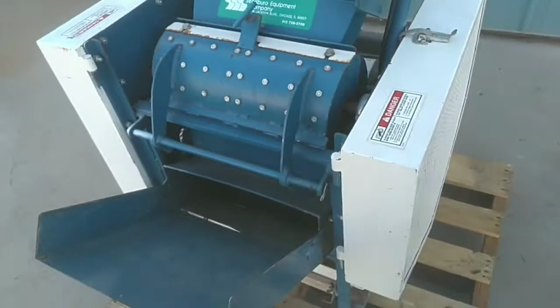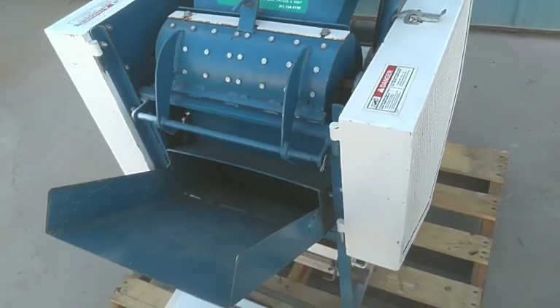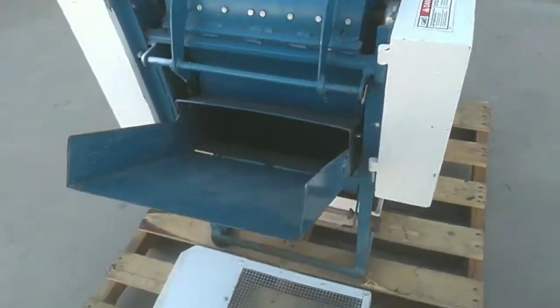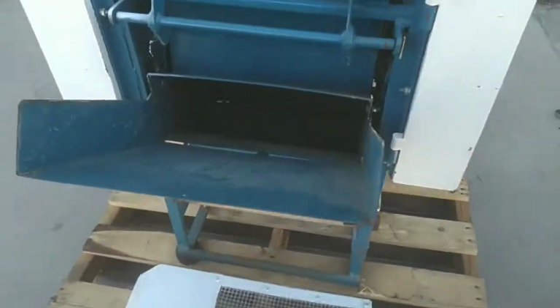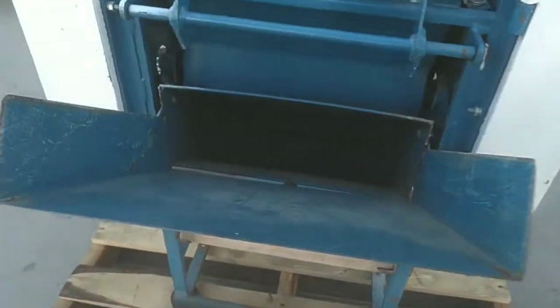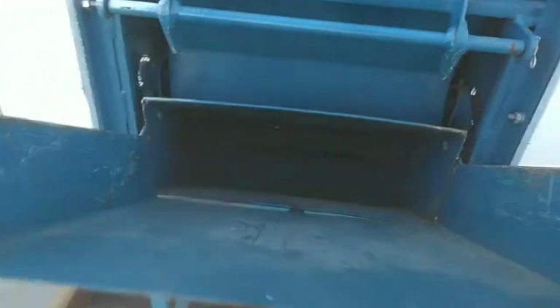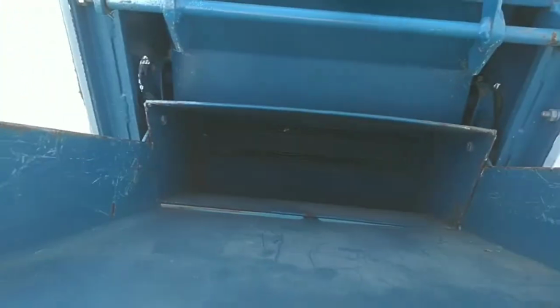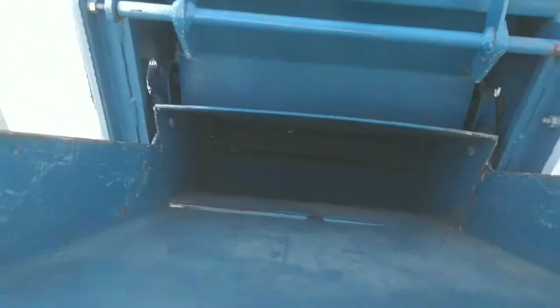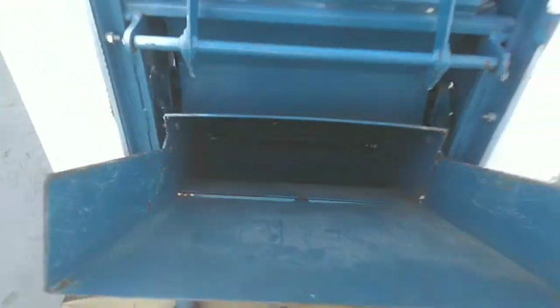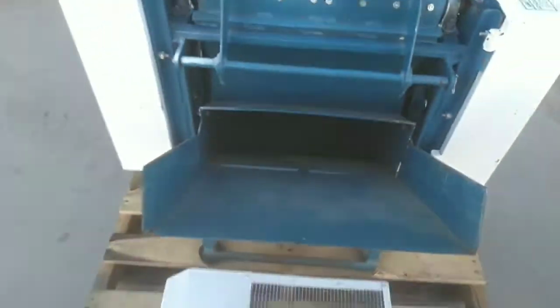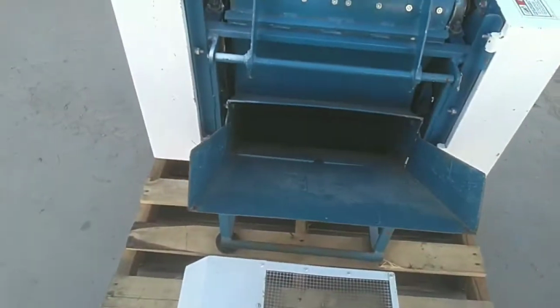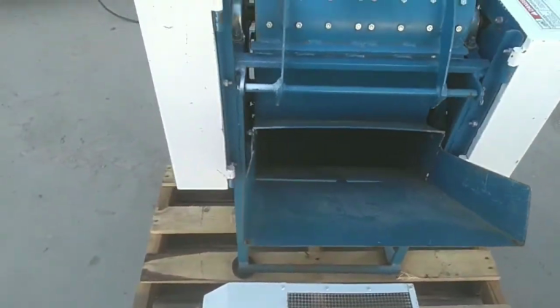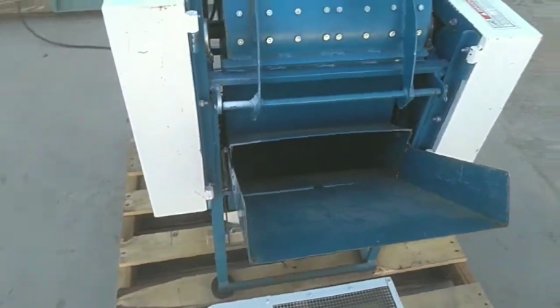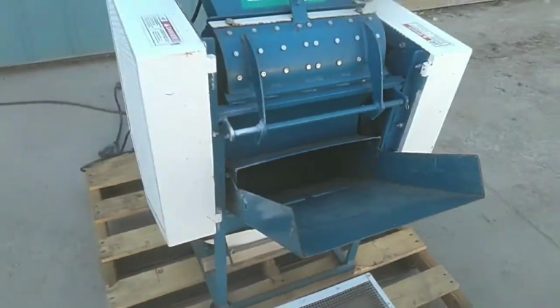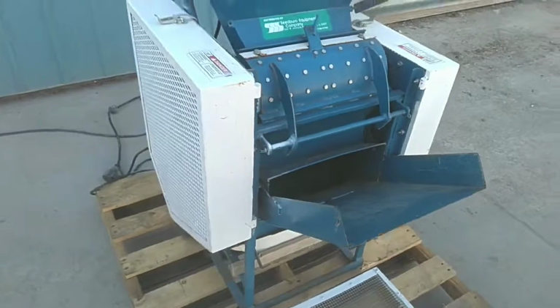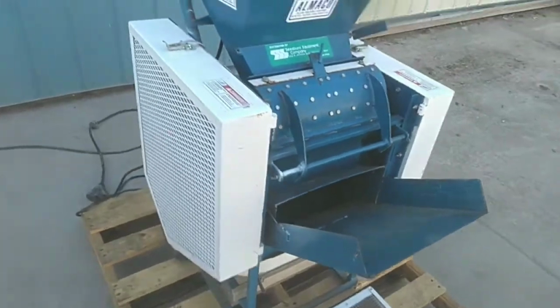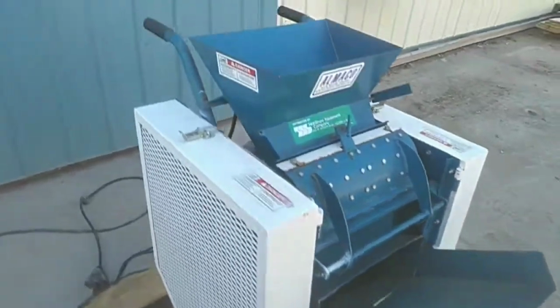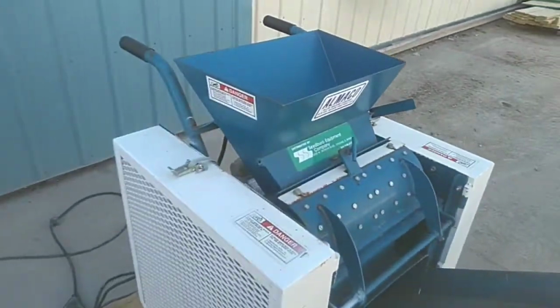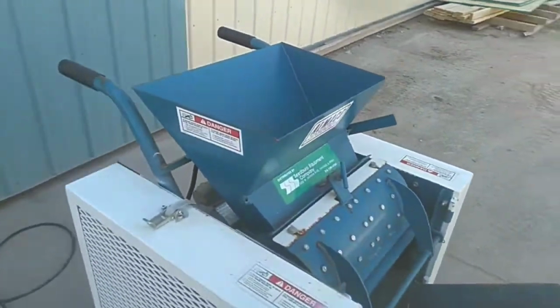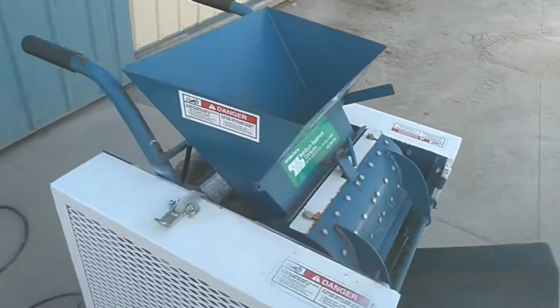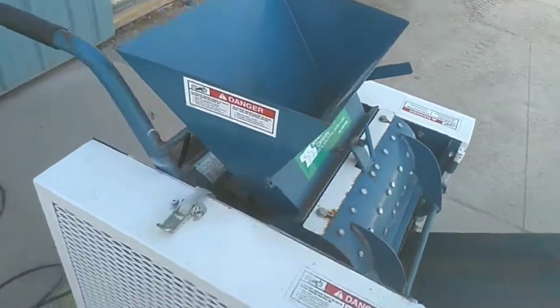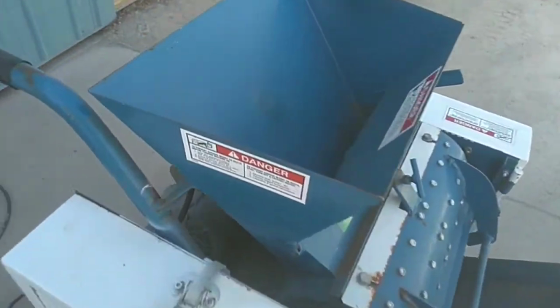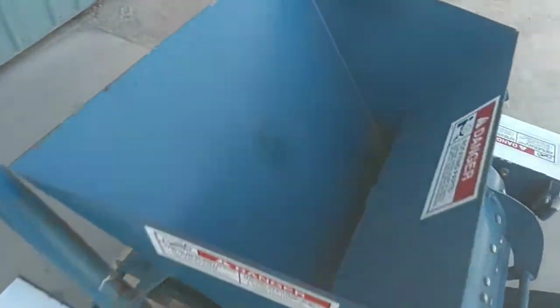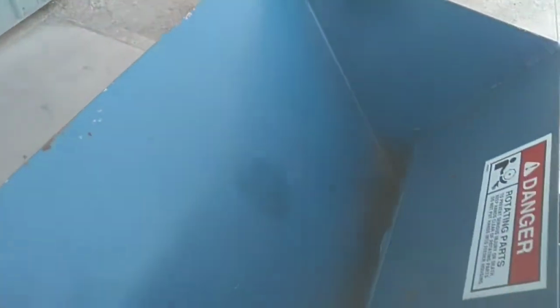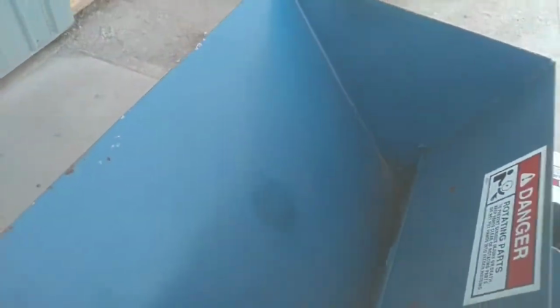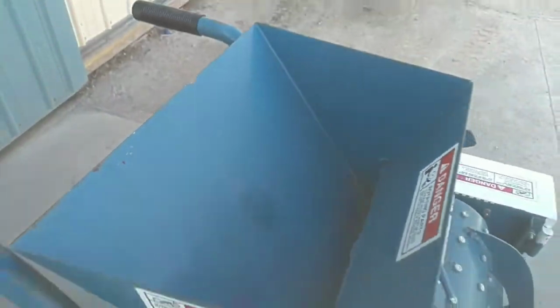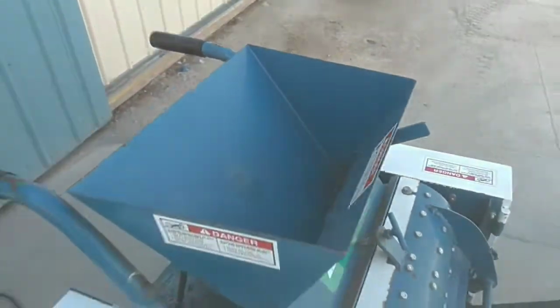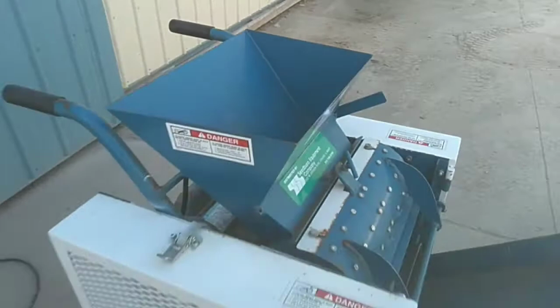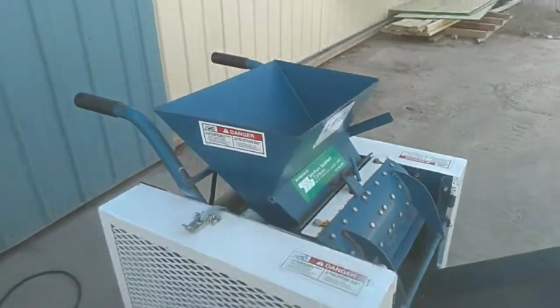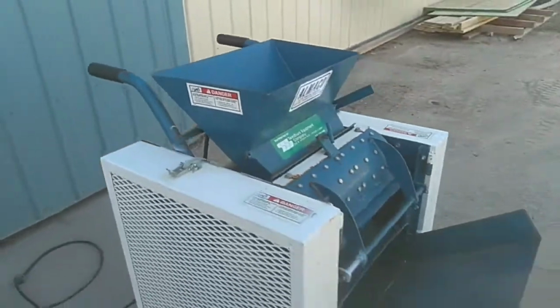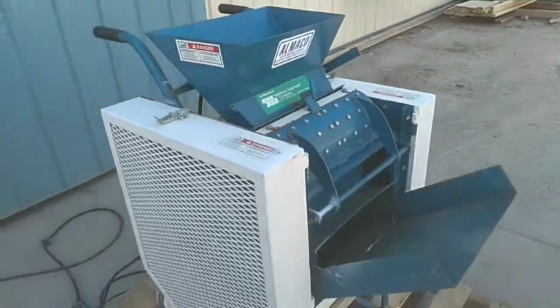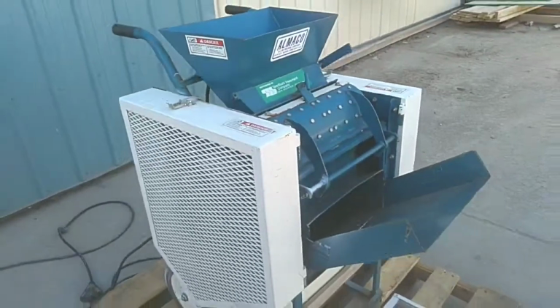It's just an all-round good unit, hums right along, has a lot of life in it. It's ready to go to work and perform for a long time.